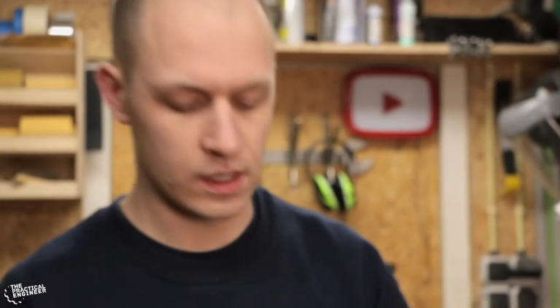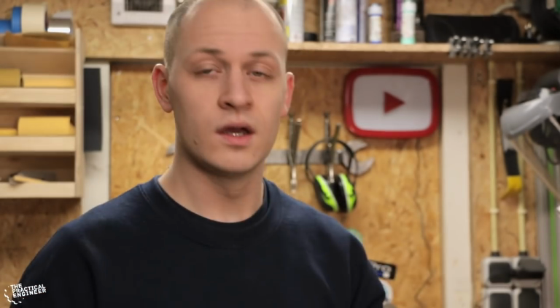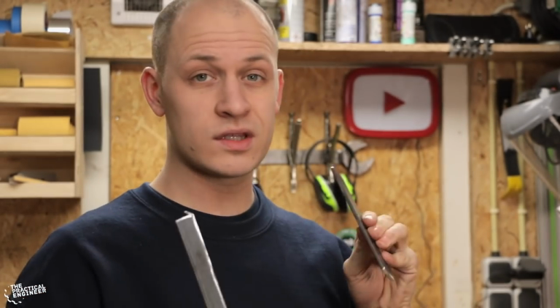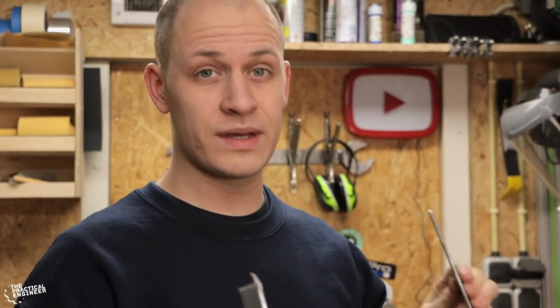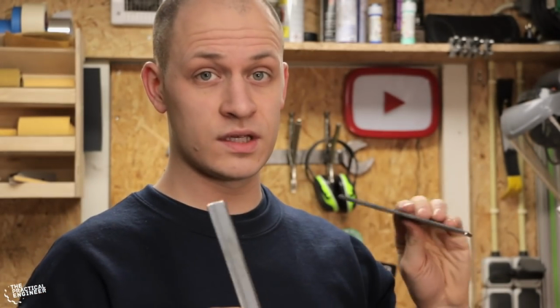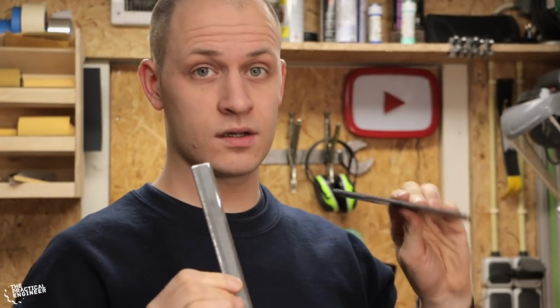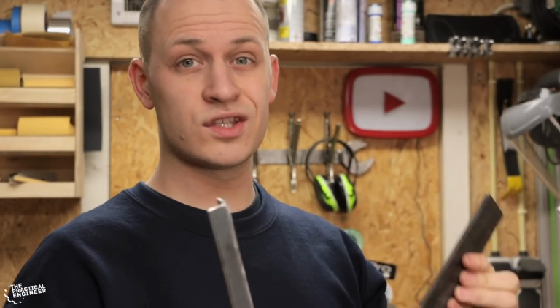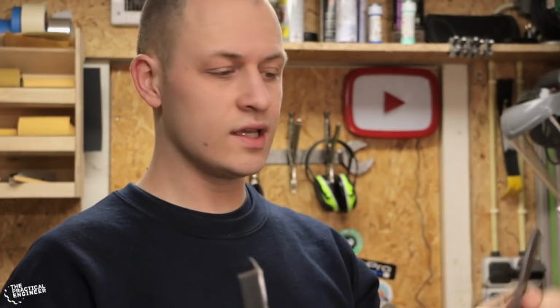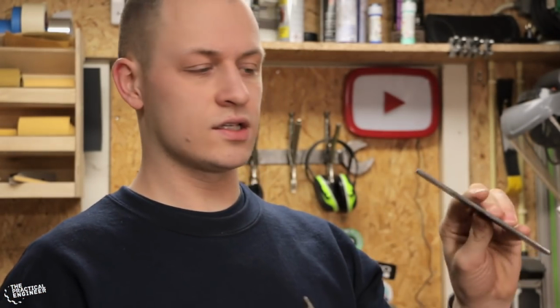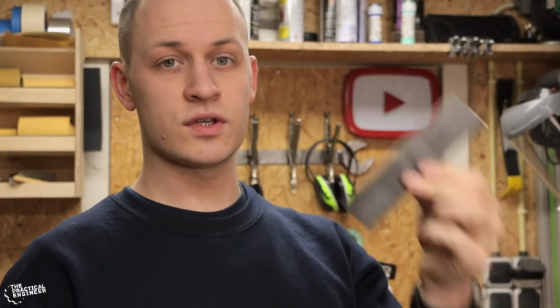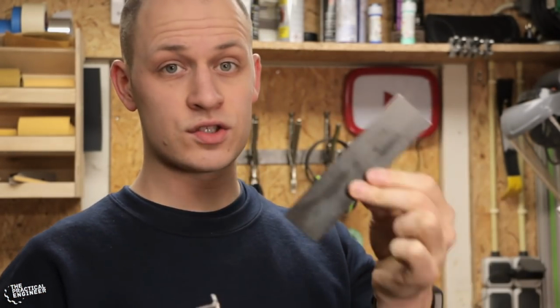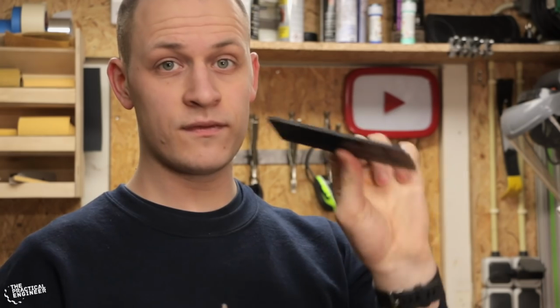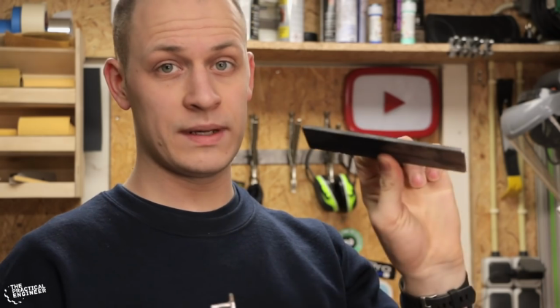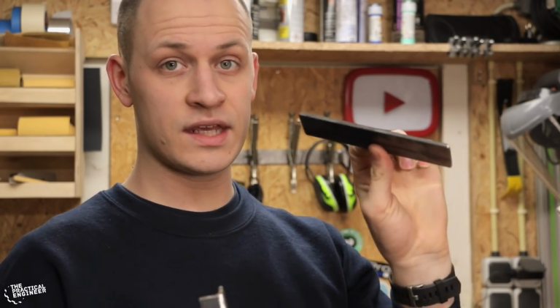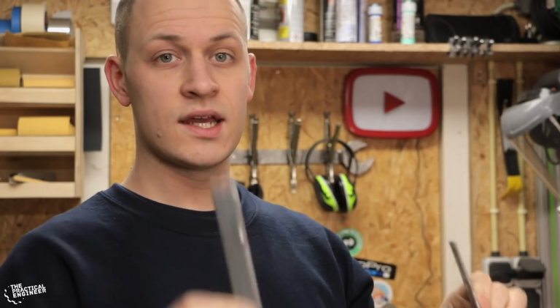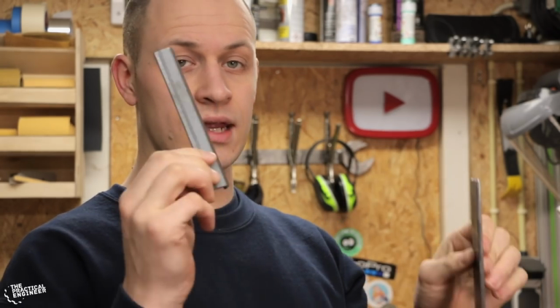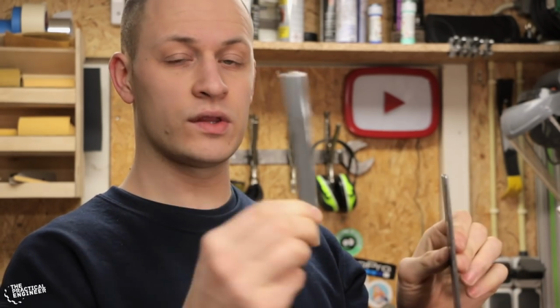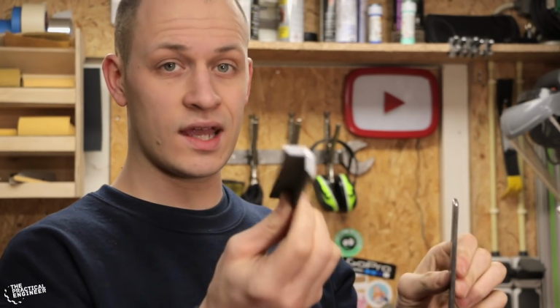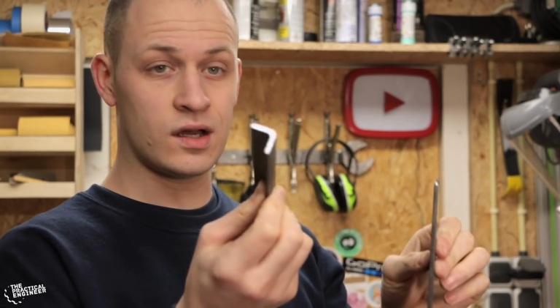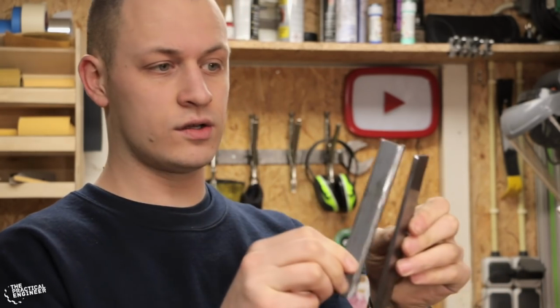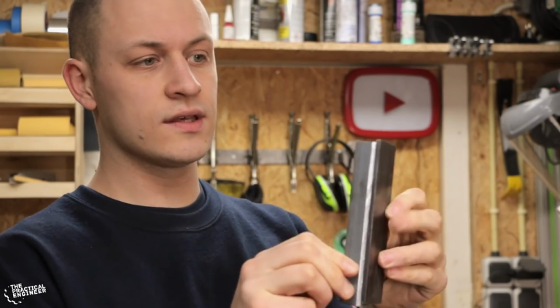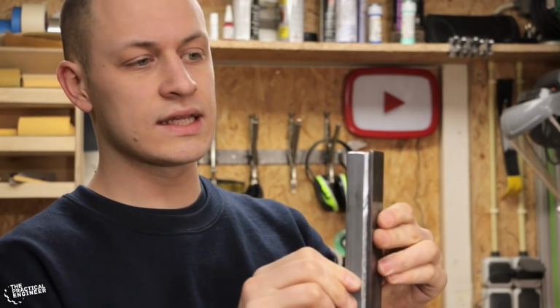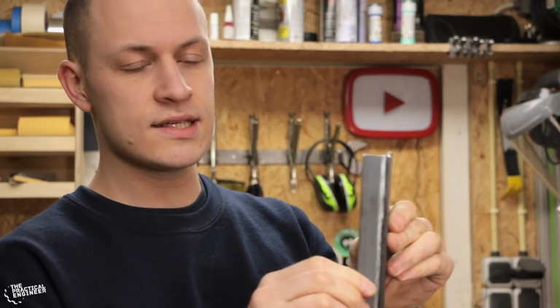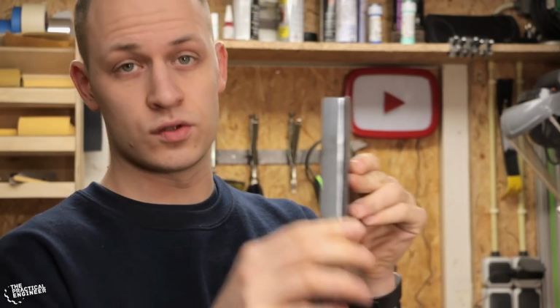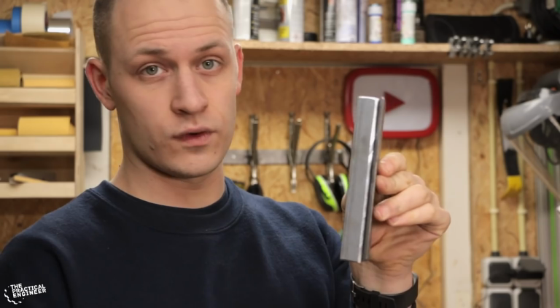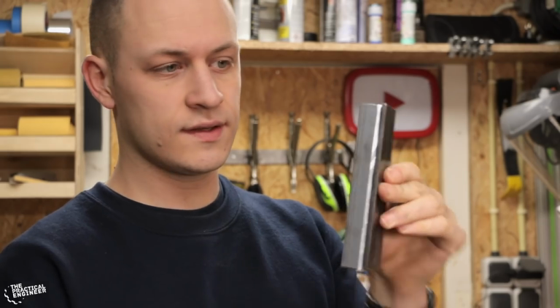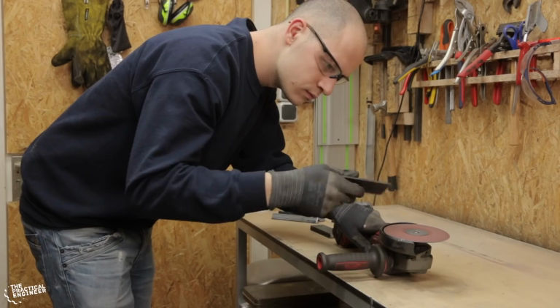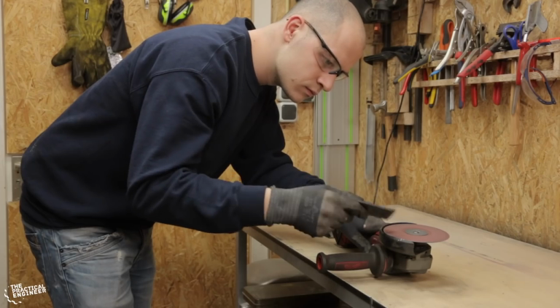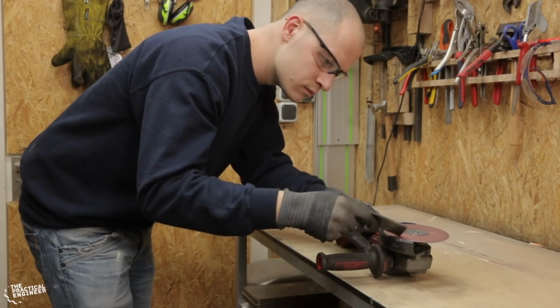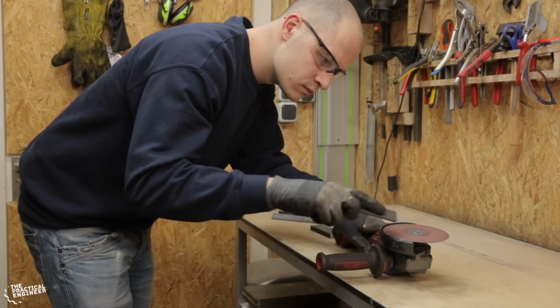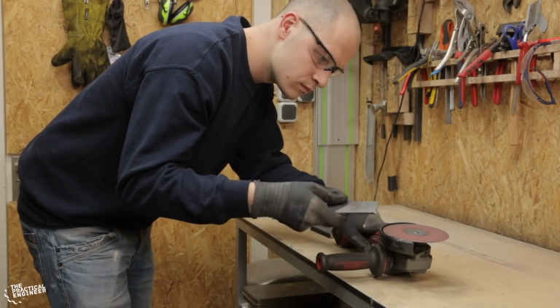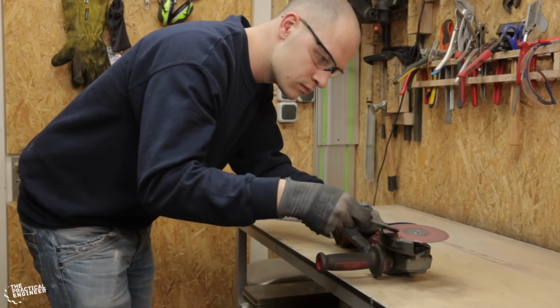I want this roller bender to be quite sturdy, so I'm using metal strip 4mm thick and I'm welding angle iron on it like this to reinforce it. That way it should be sturdy enough.